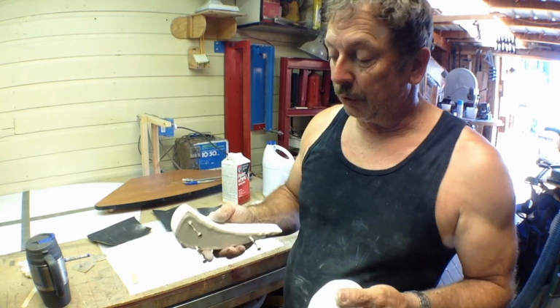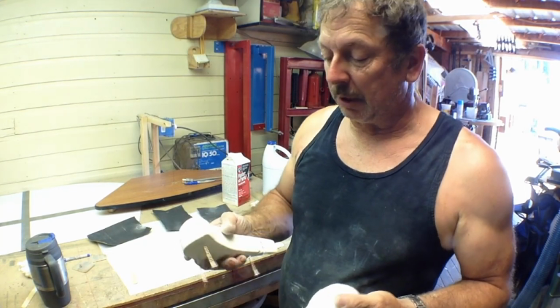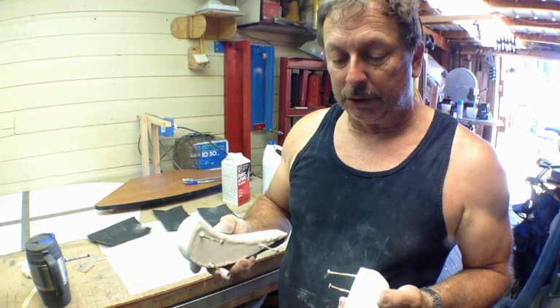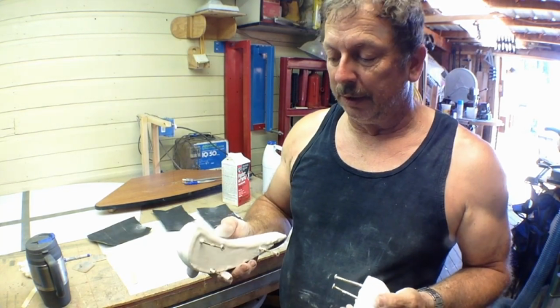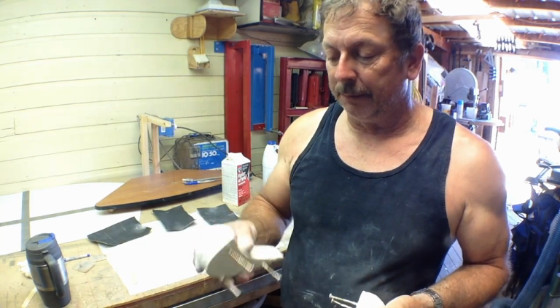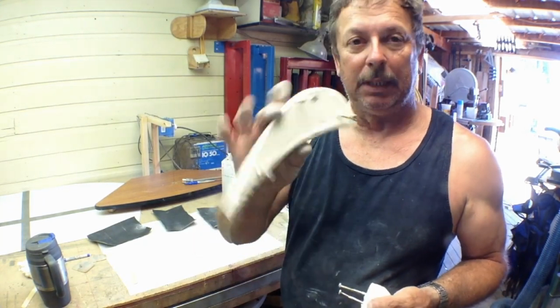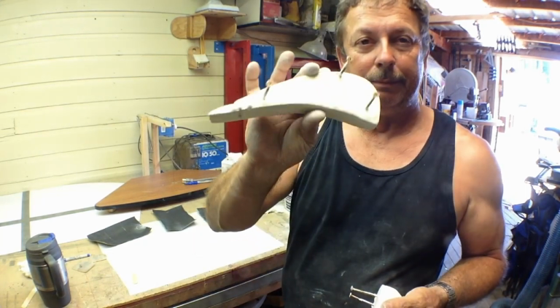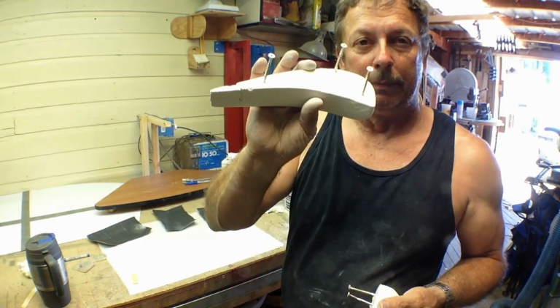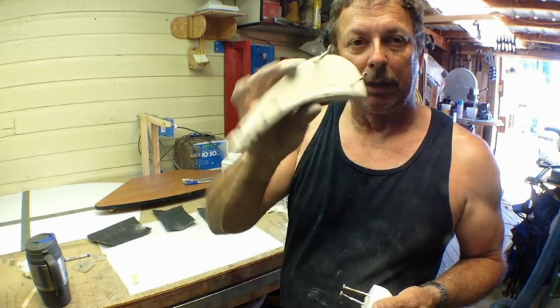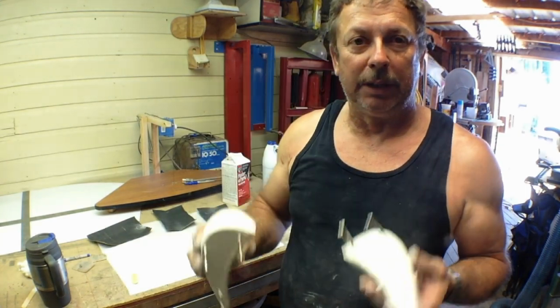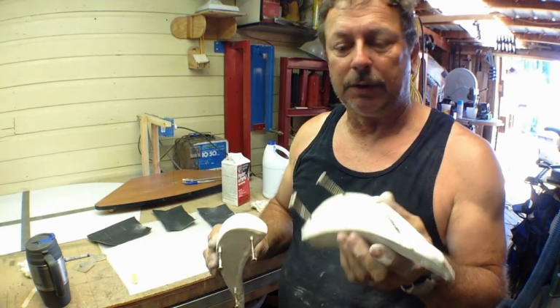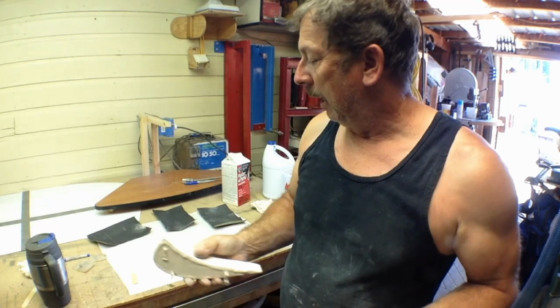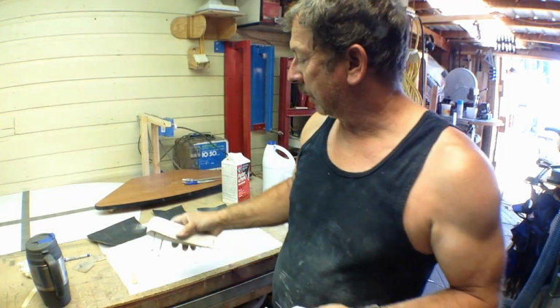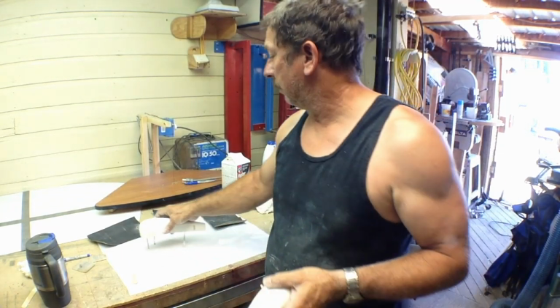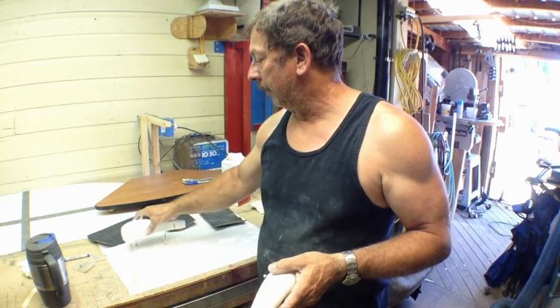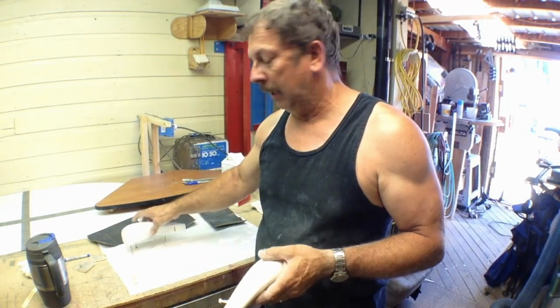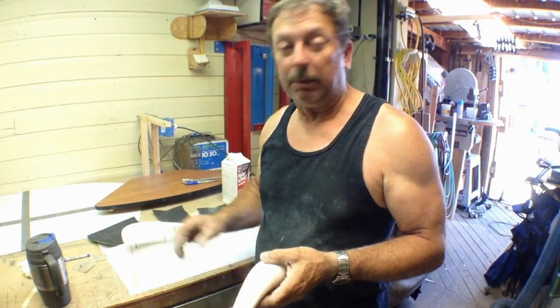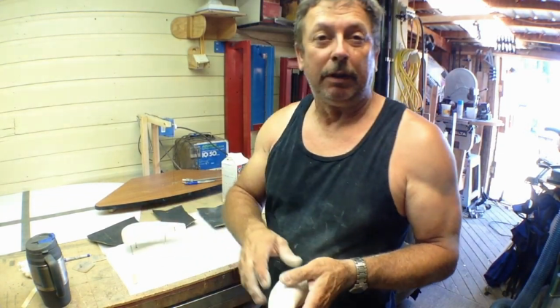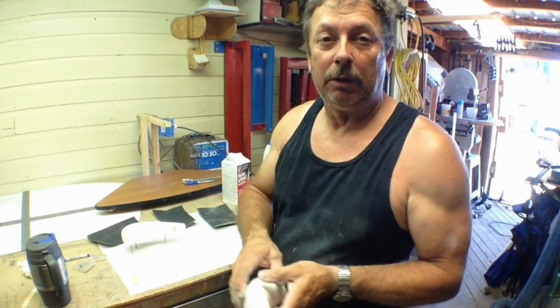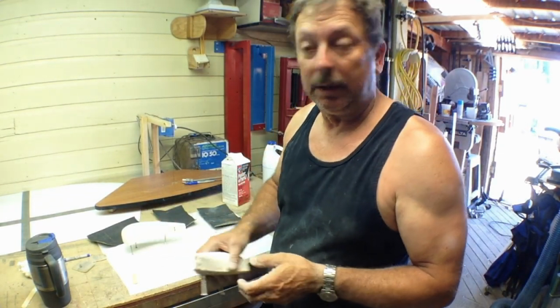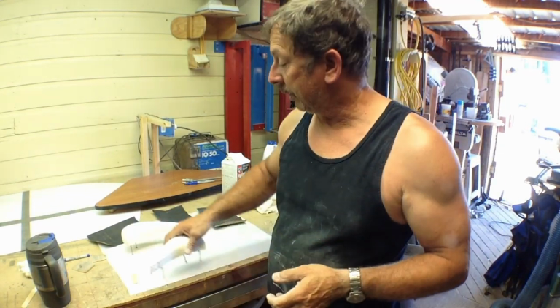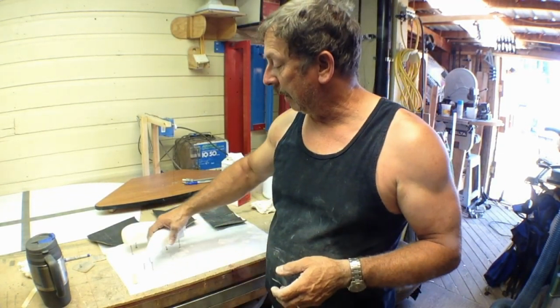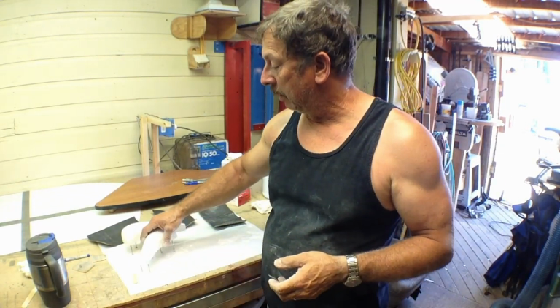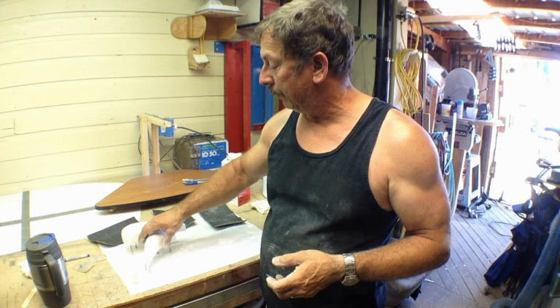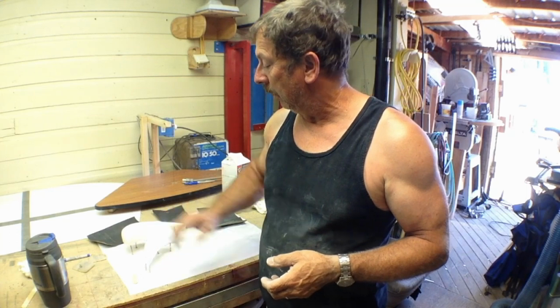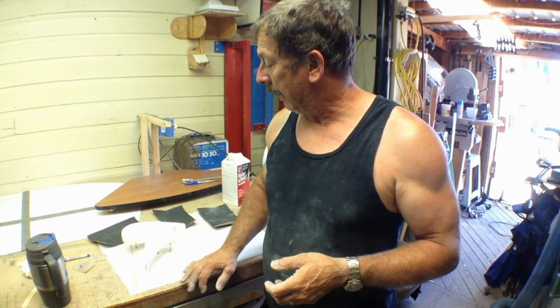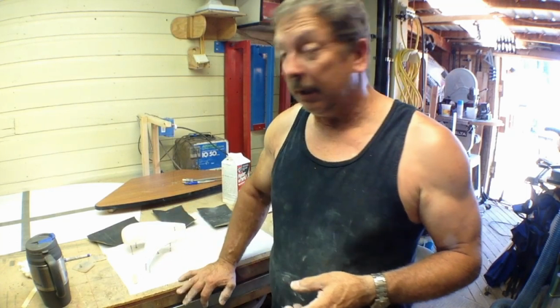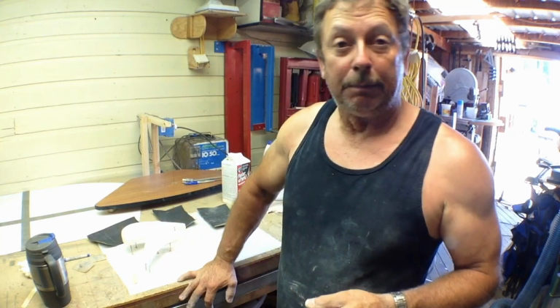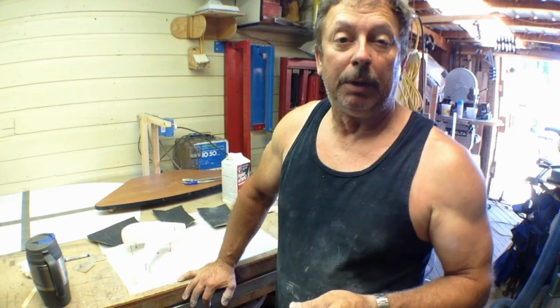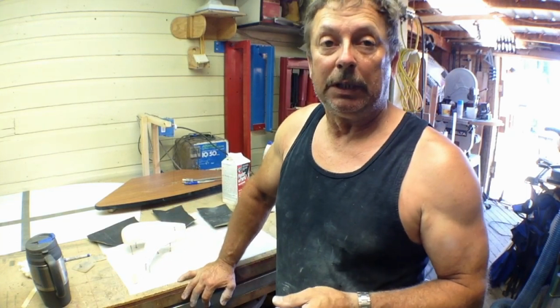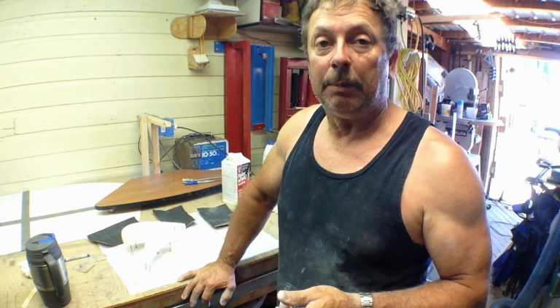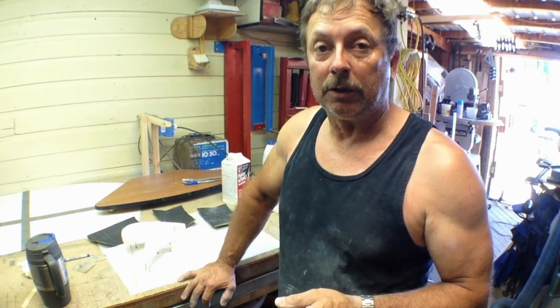I'm just going to let these cure overnight. Got them on little key rock screw standoffs. After they're good and dry tomorrow, we'll sand them out again. Hopefully that will be enough buildup that we can just sand them out and start sealing them.